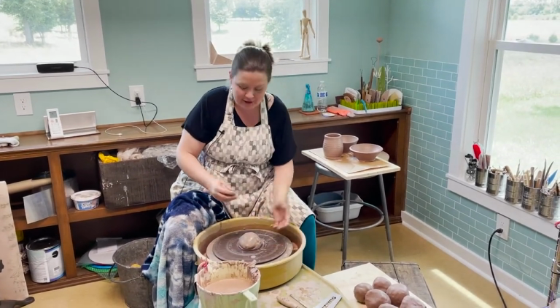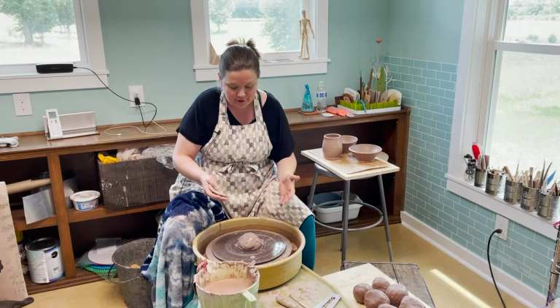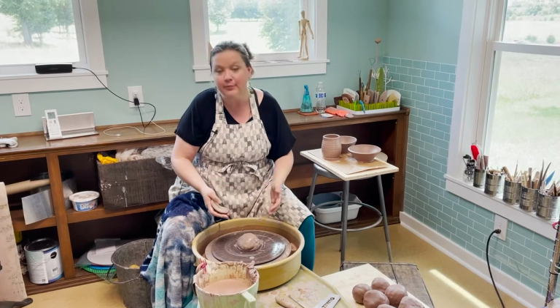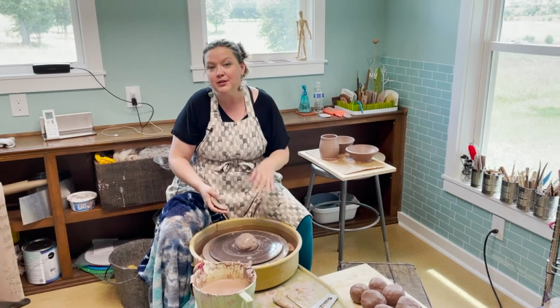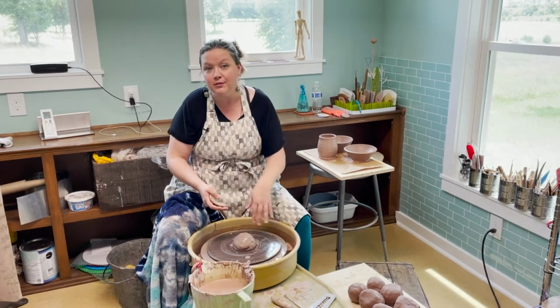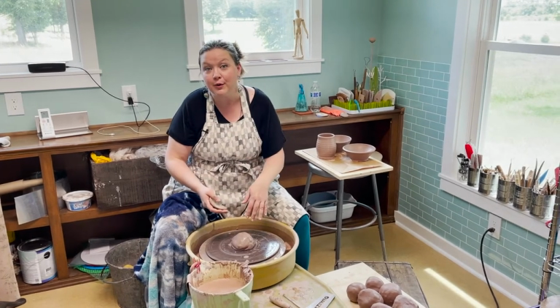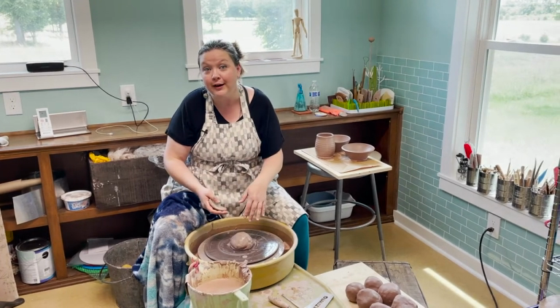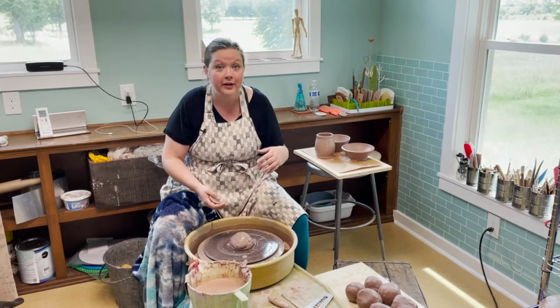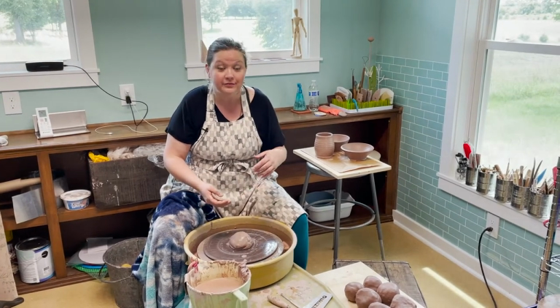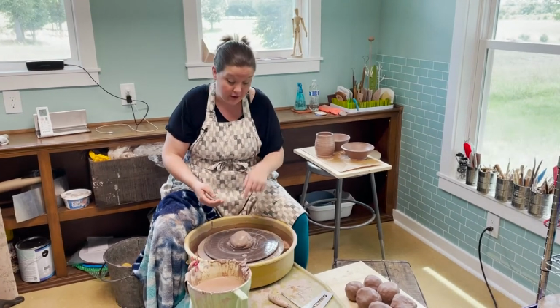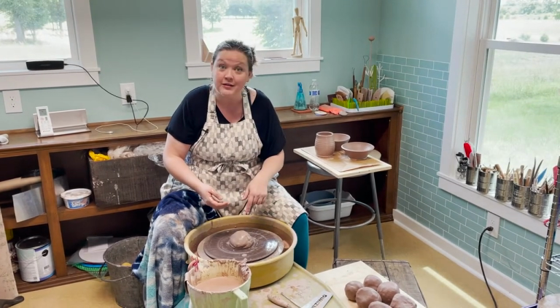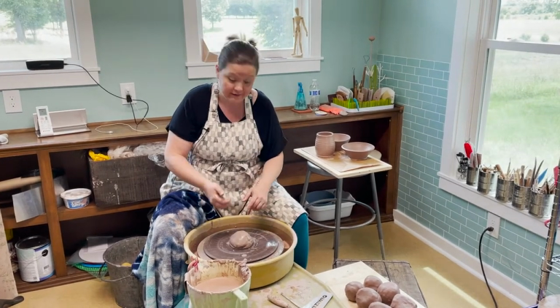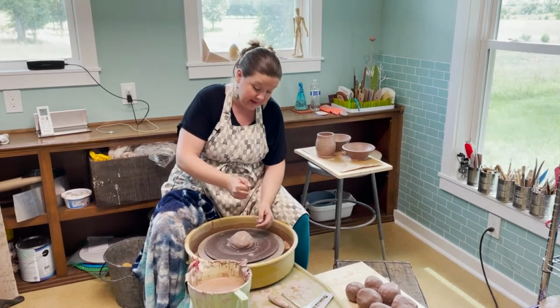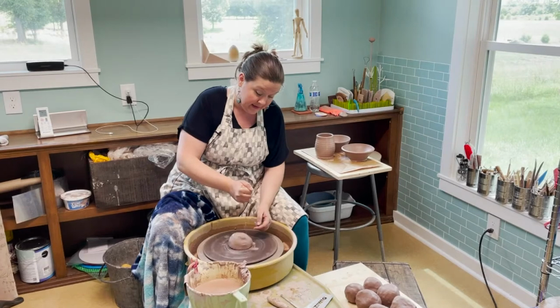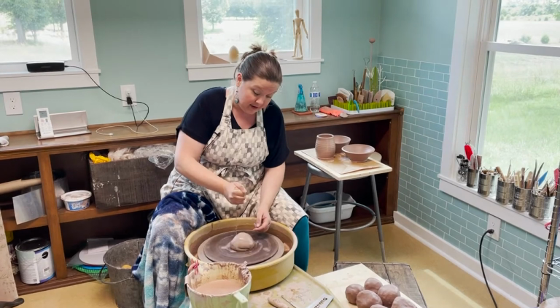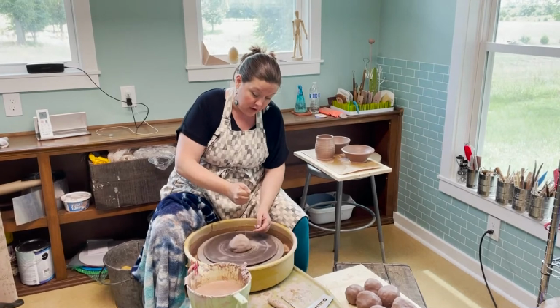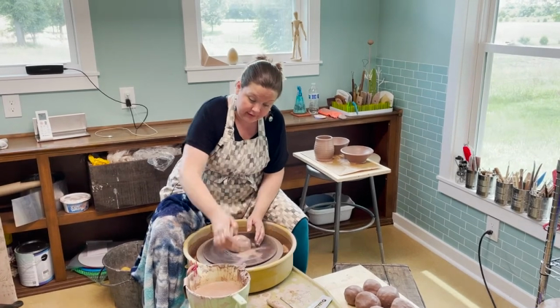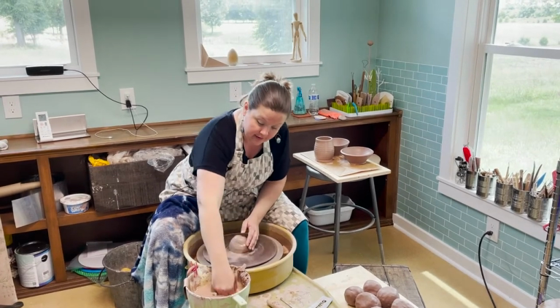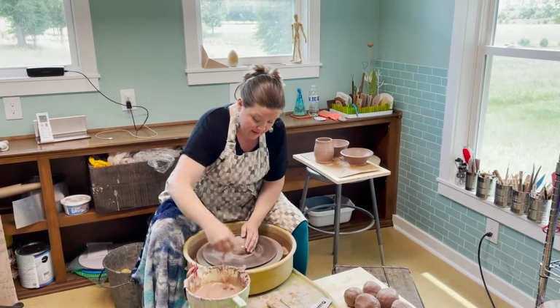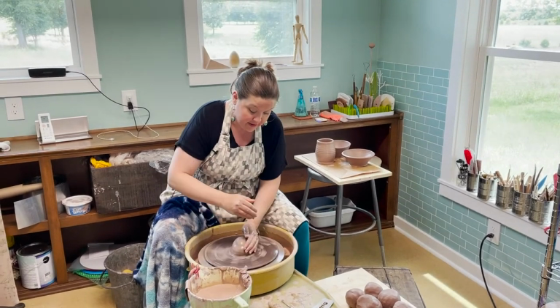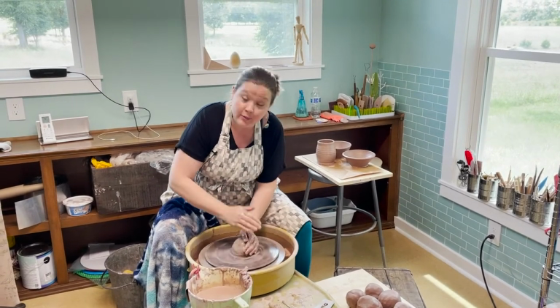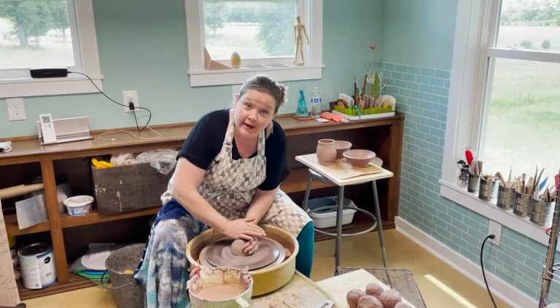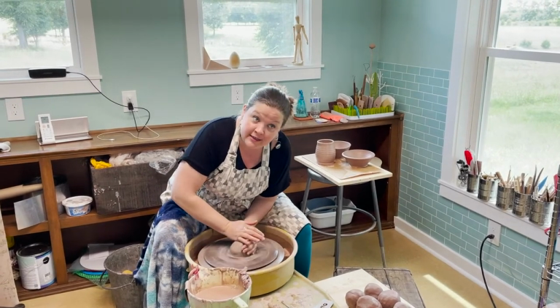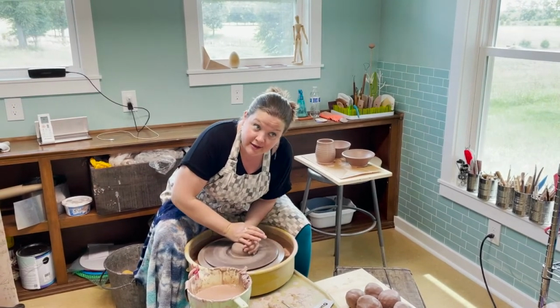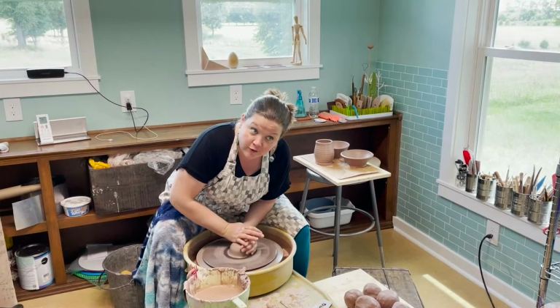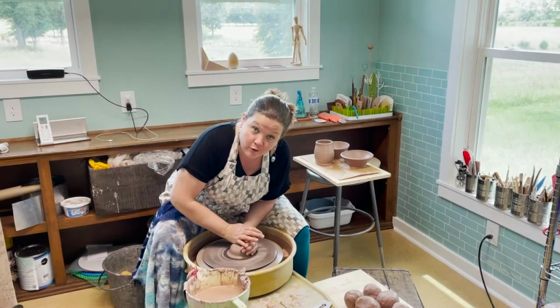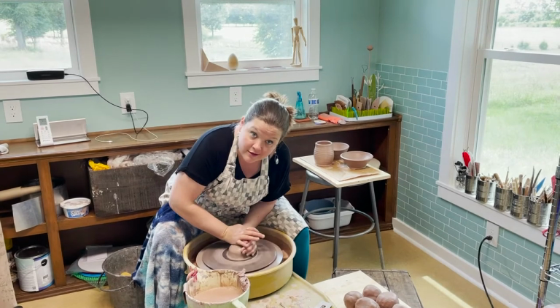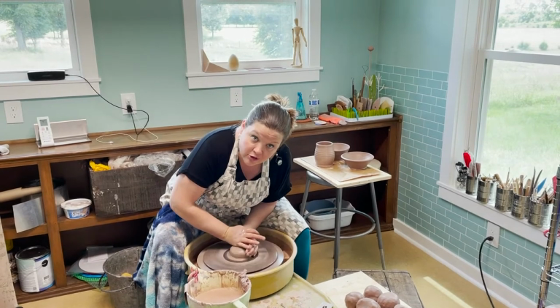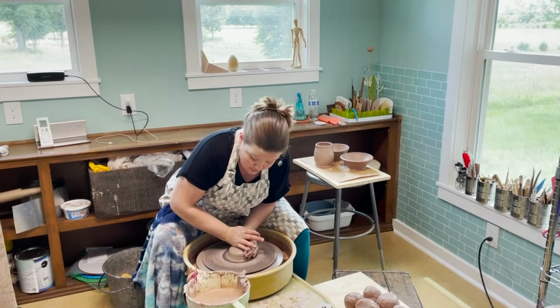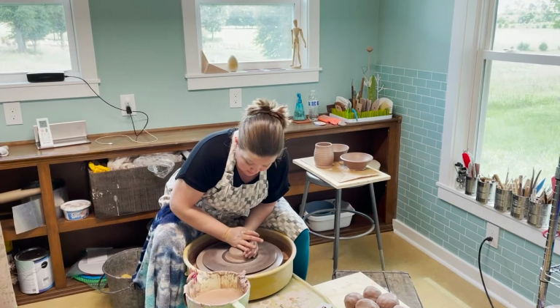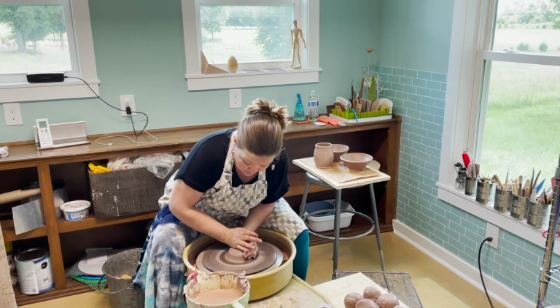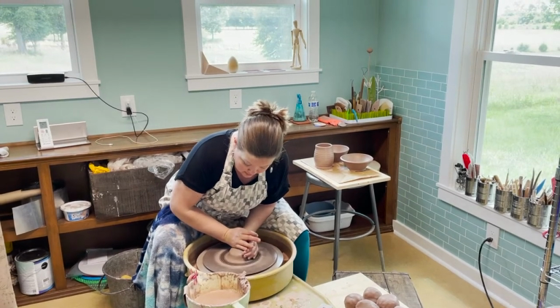The first step is to throw your clay on the wheel, hopefully in the center, add a little water, and then use both your hands, centrifugal force and pressure to center it on the wheel.